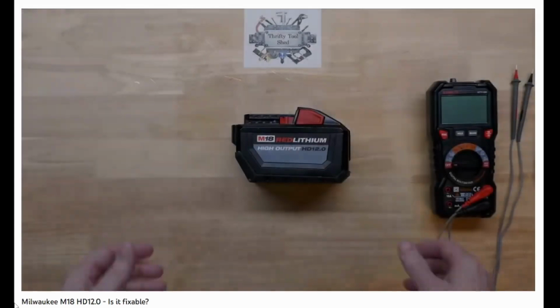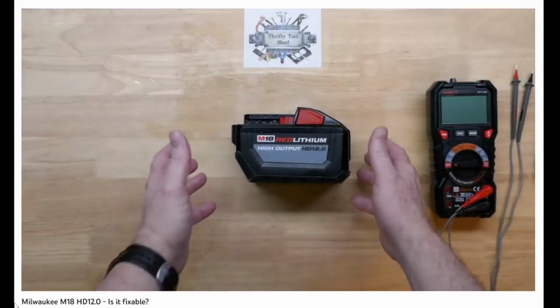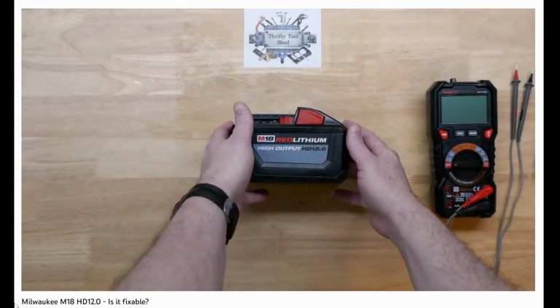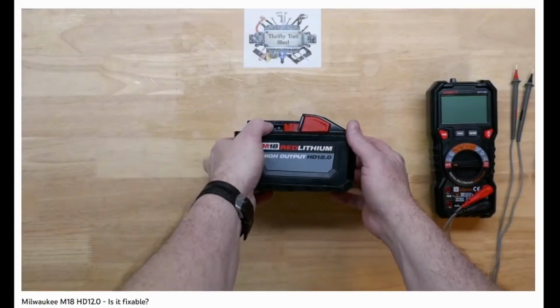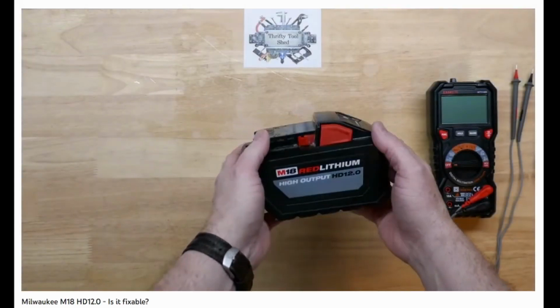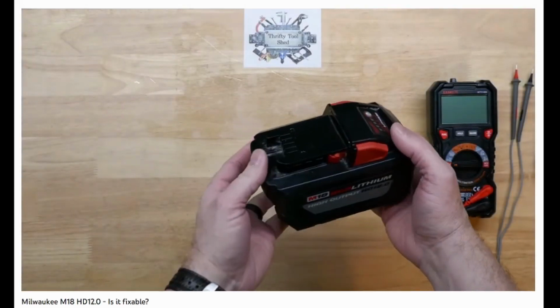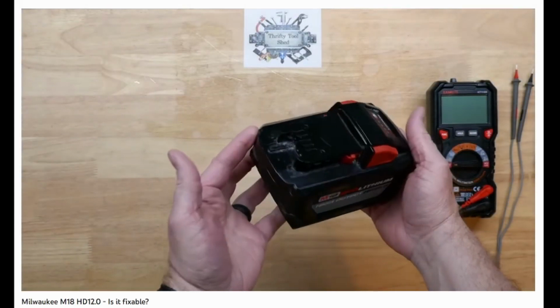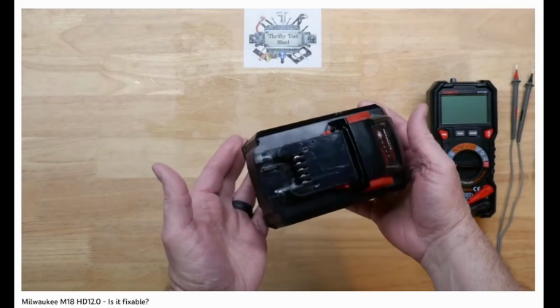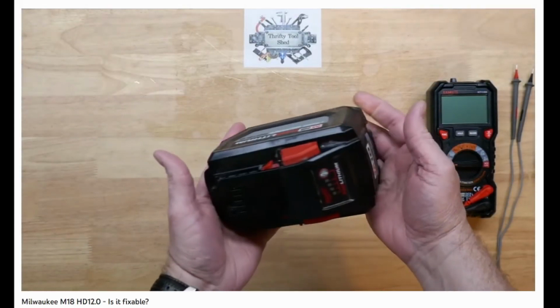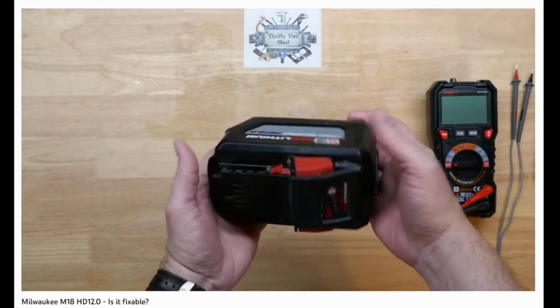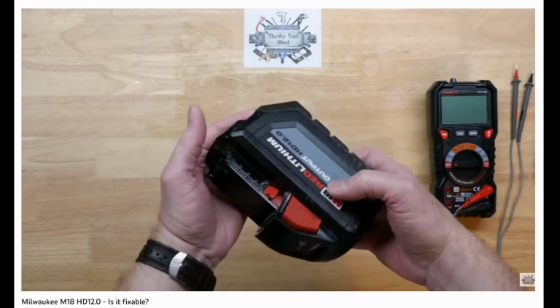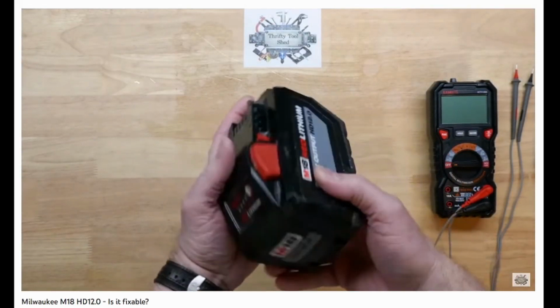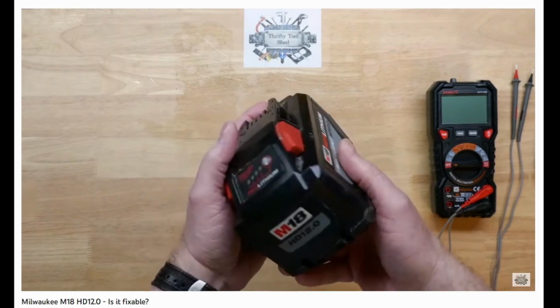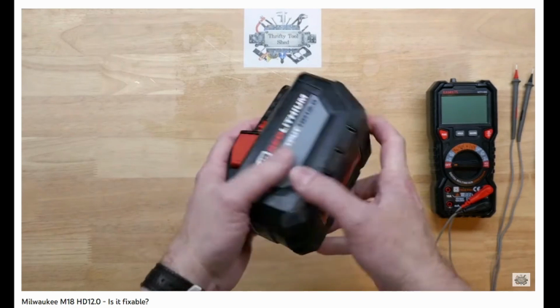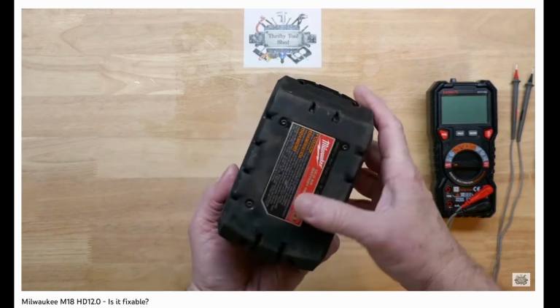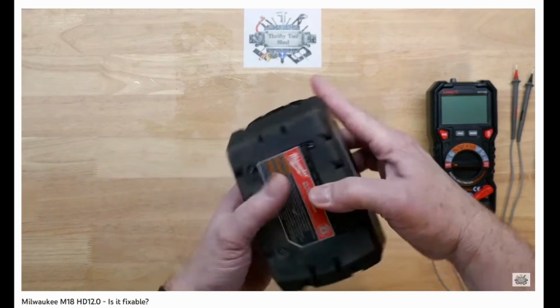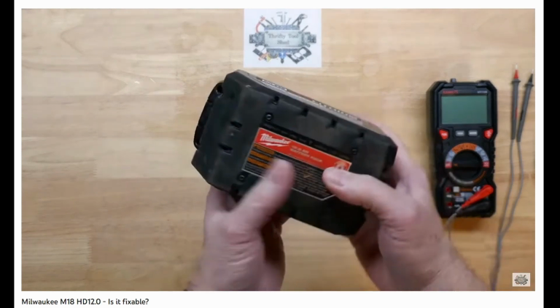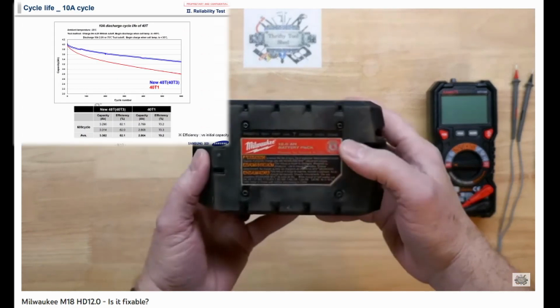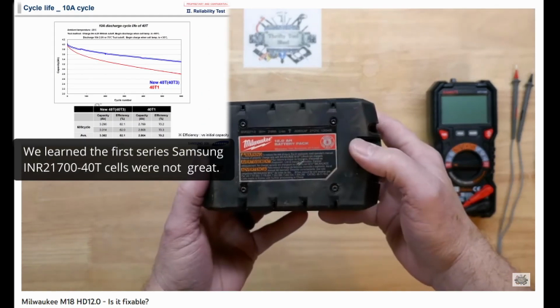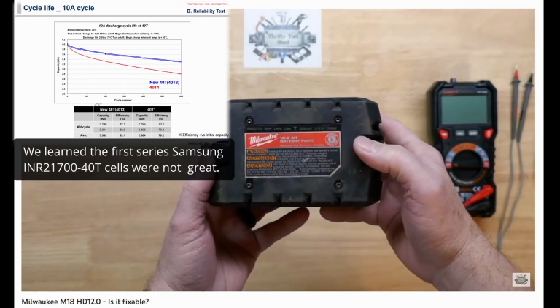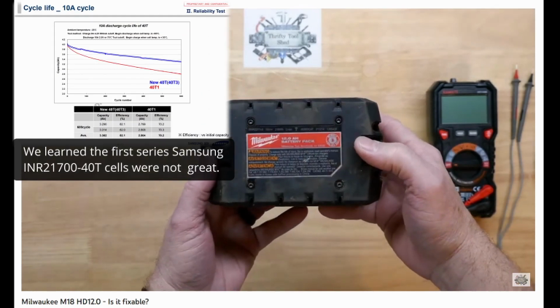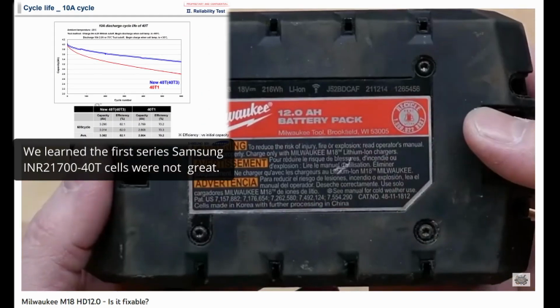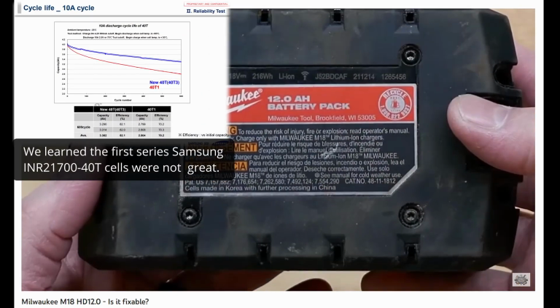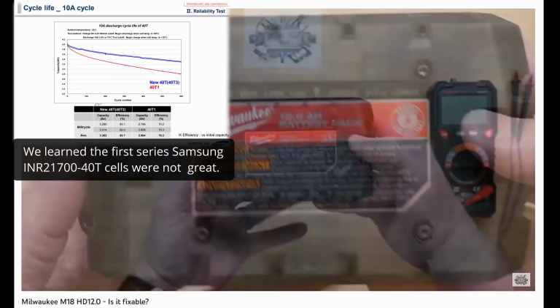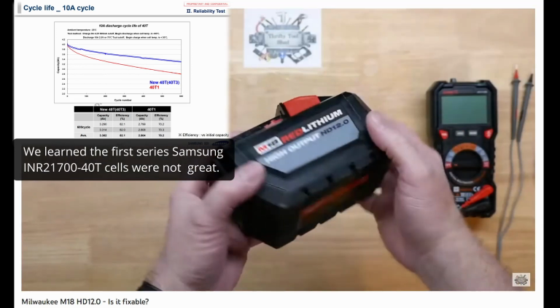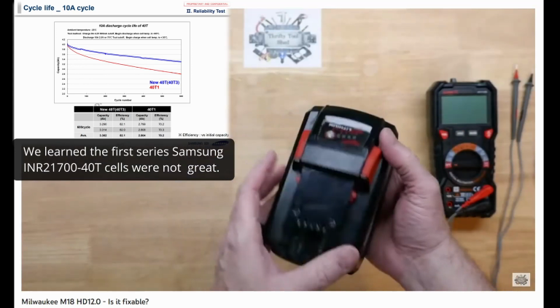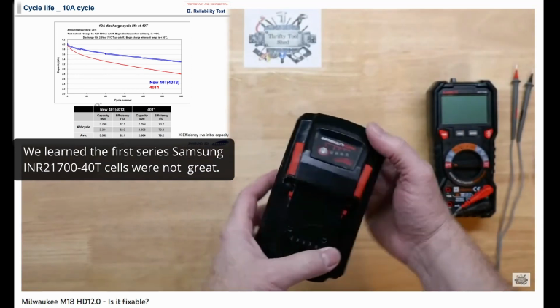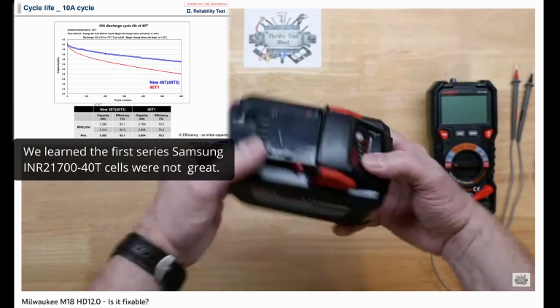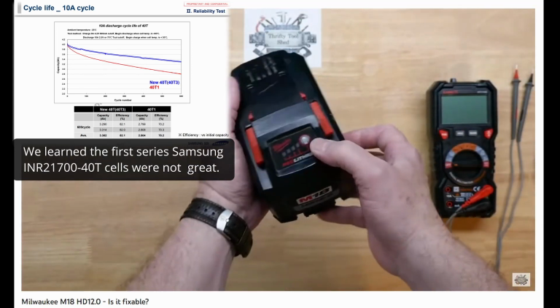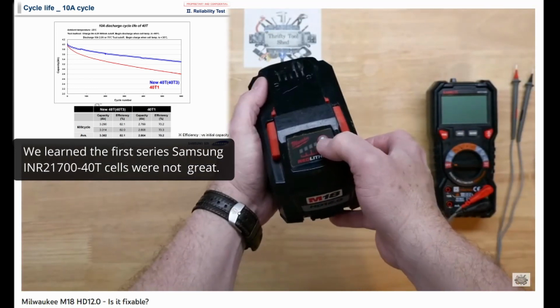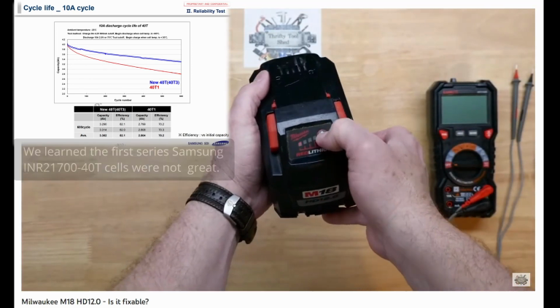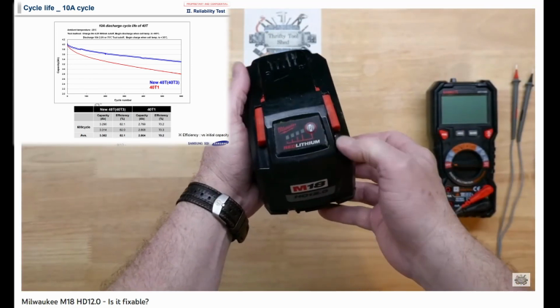In a previous video, we took a look at this M18 HD12 battery pack that had an issue with the cells — the very common issue of blinking the first LED on the fuel gauge.